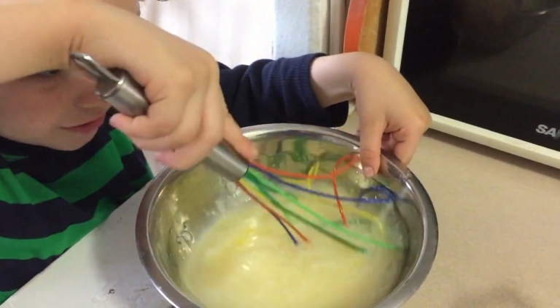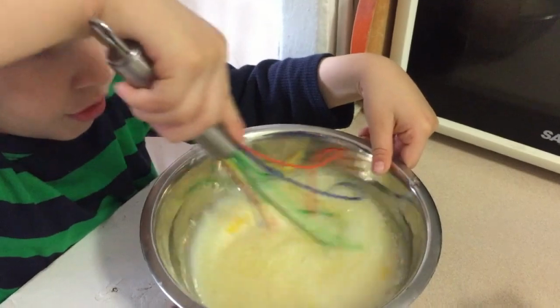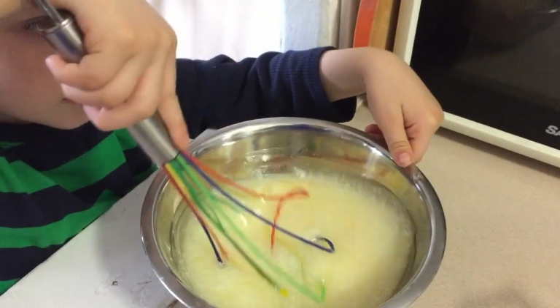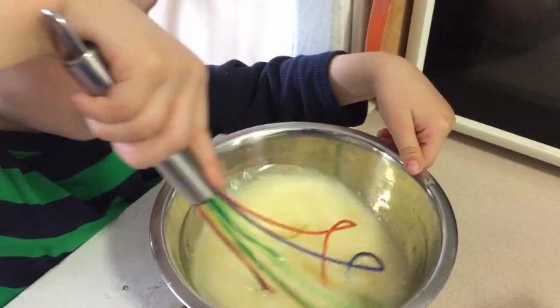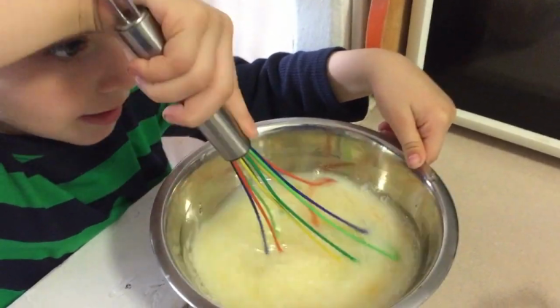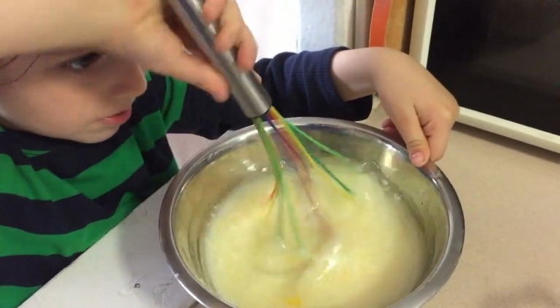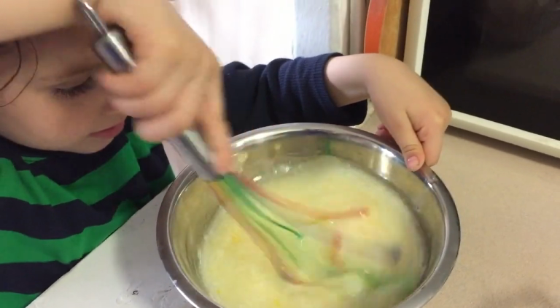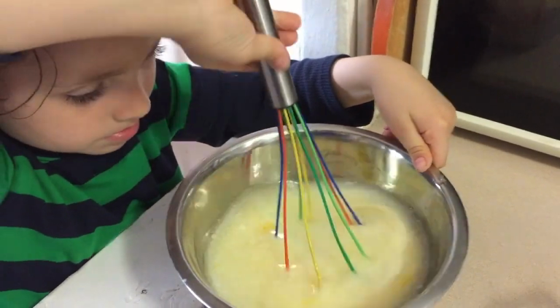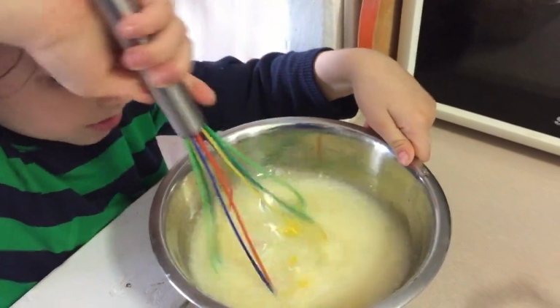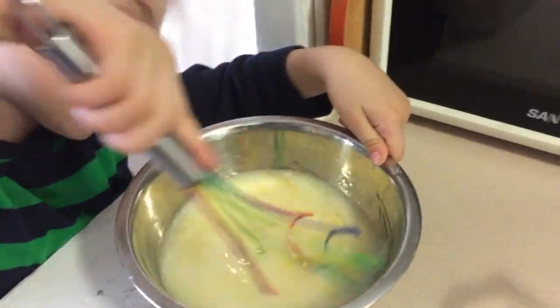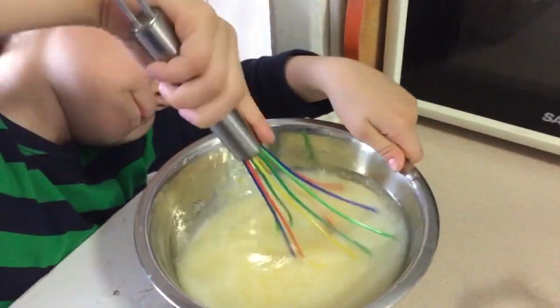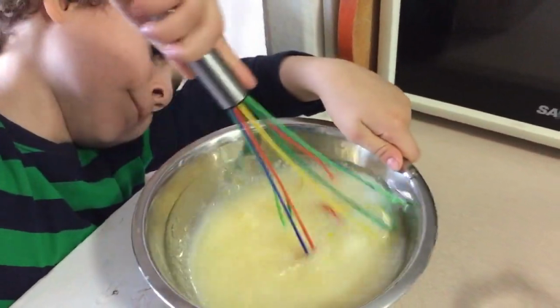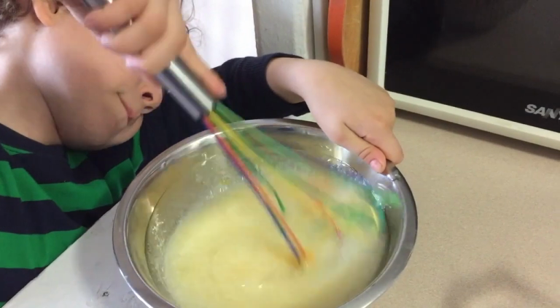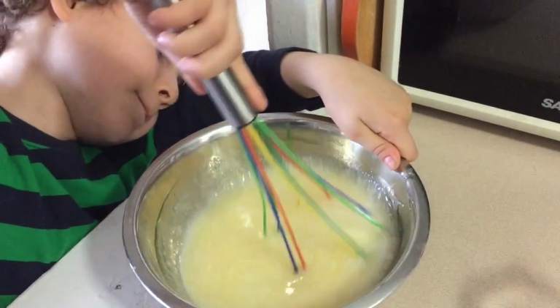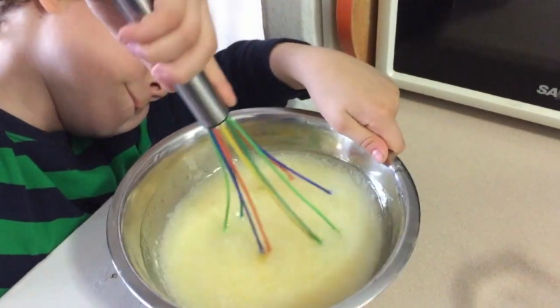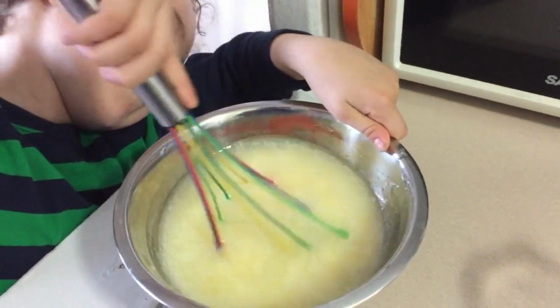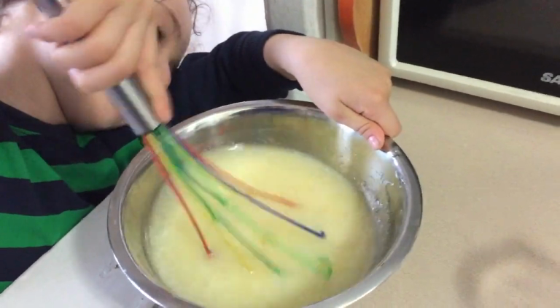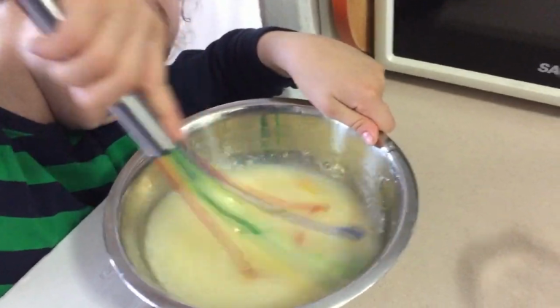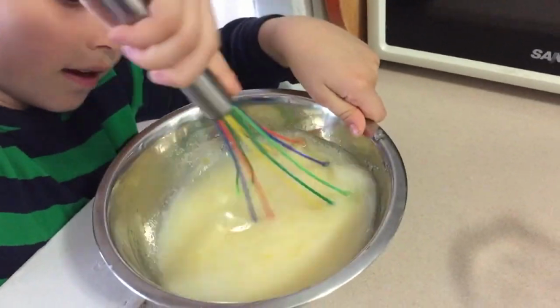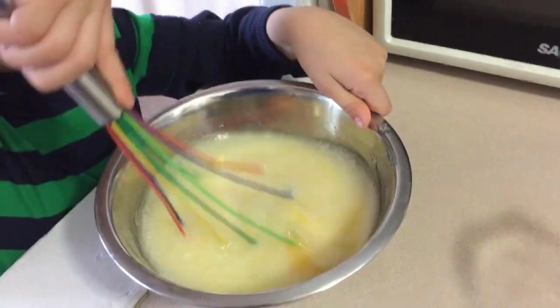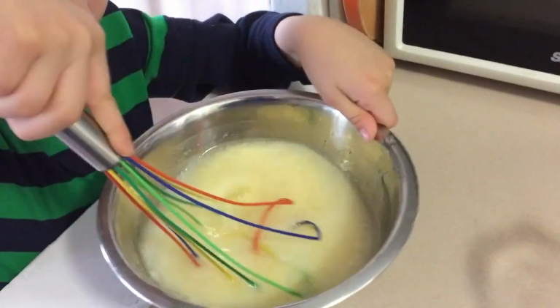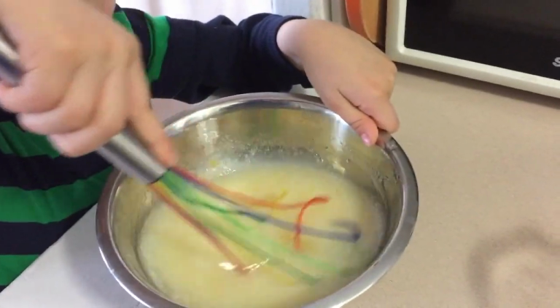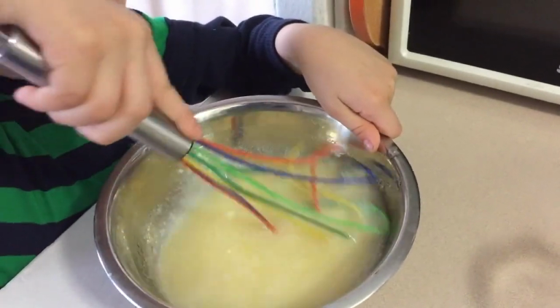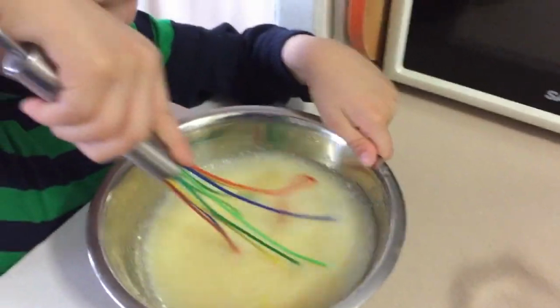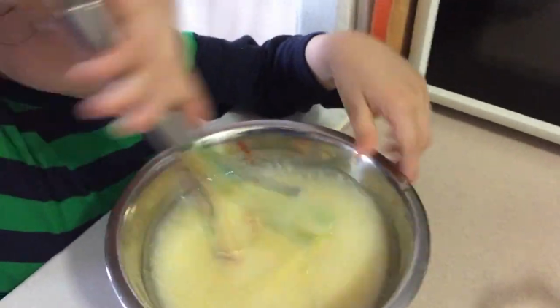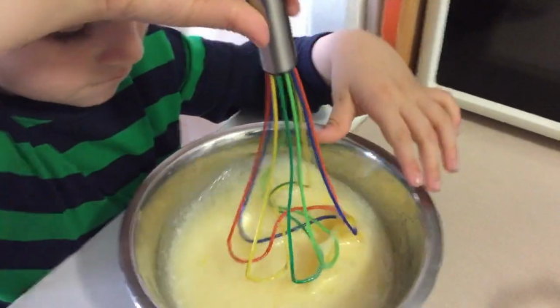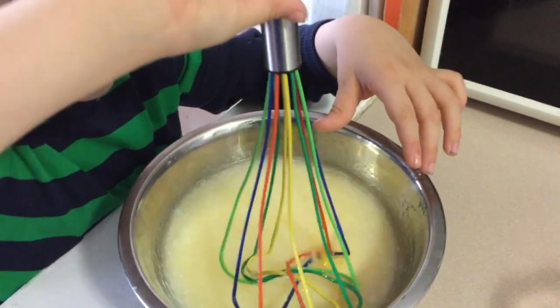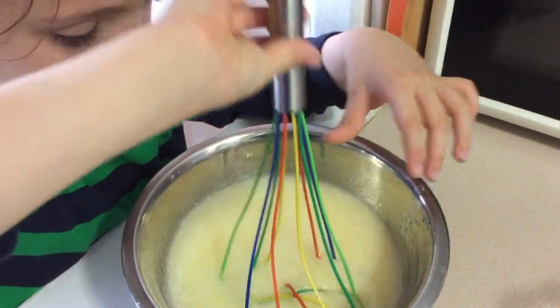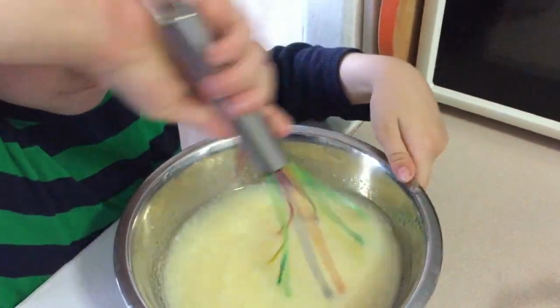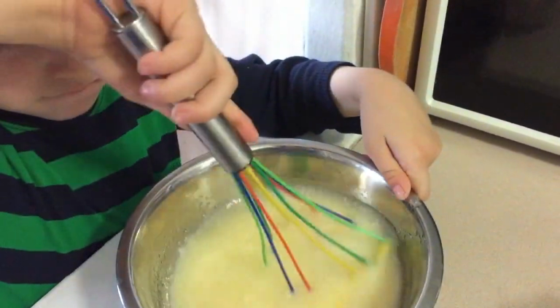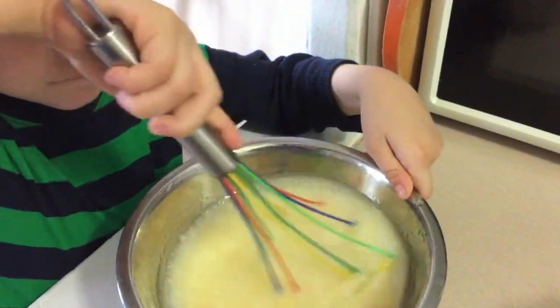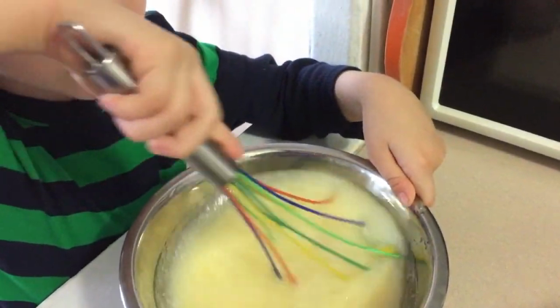What yogurt? See, the Greek yogurt. We're going to add that too. And then we add all of the liquid ingredients to the dry ingredients and mix them together, and our cake batter is done. How do you like that? It's pretty quick, isn't it? I'm done.